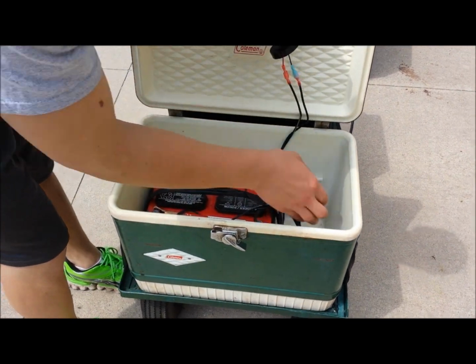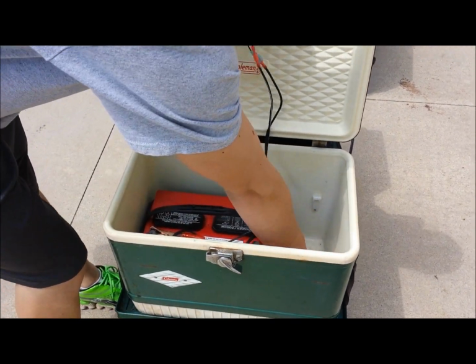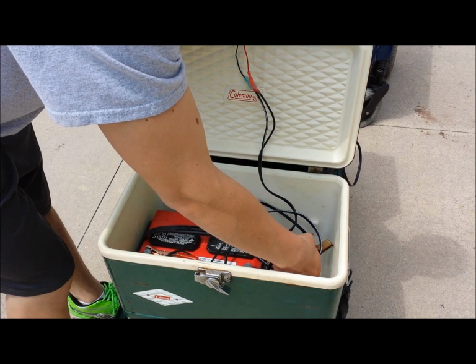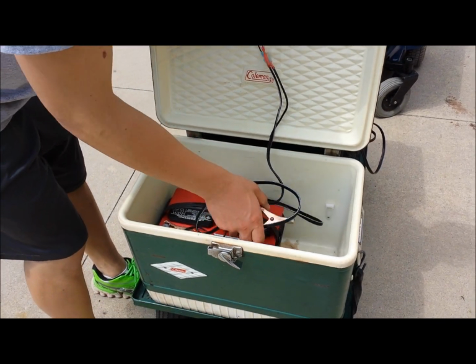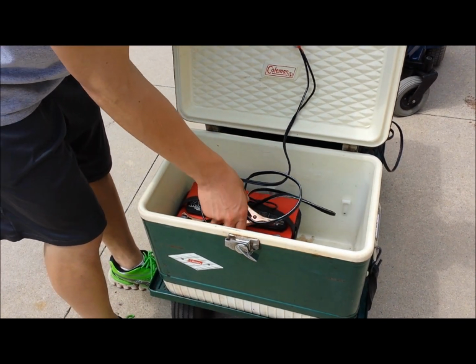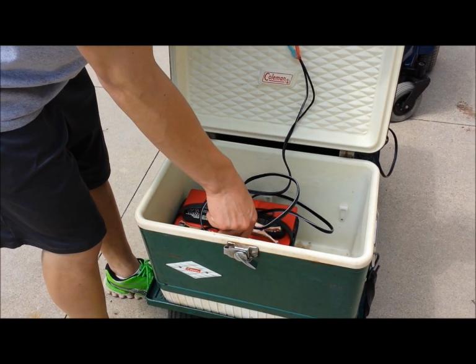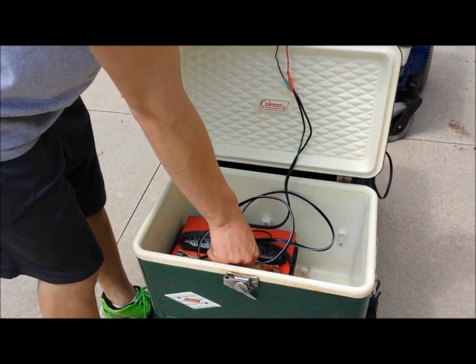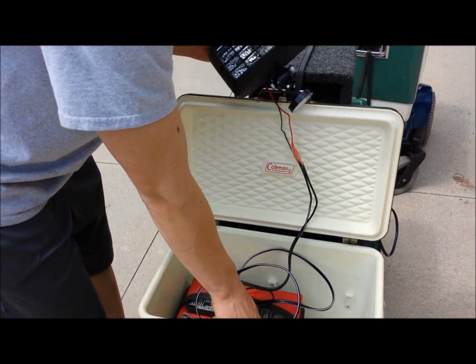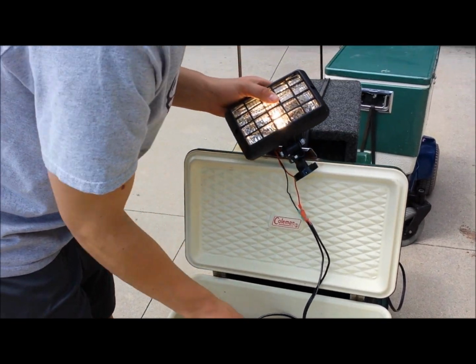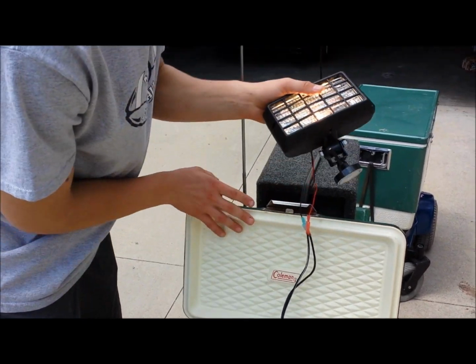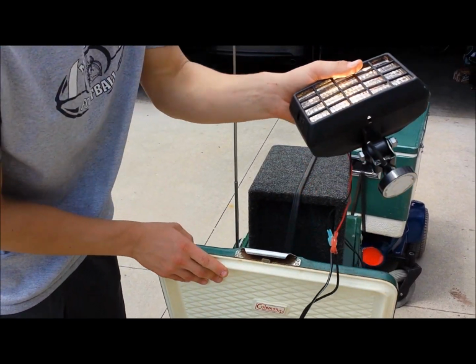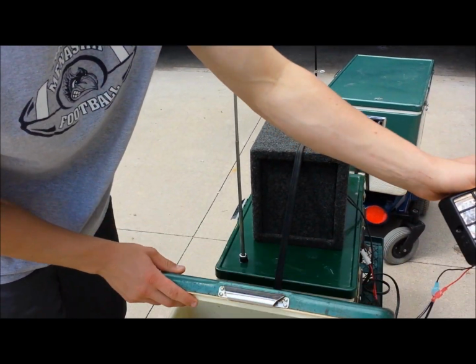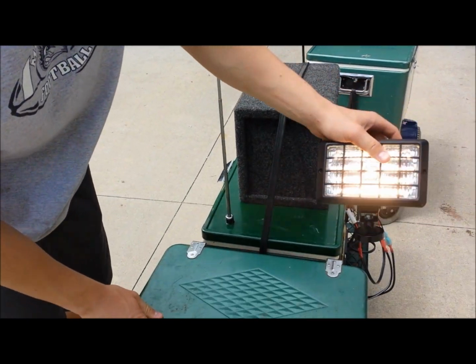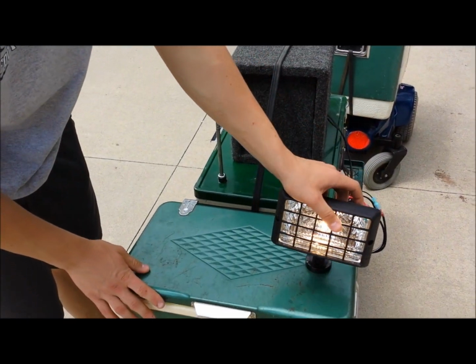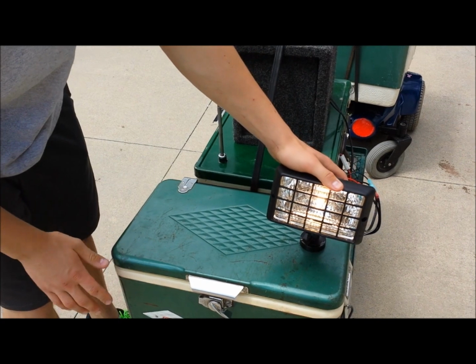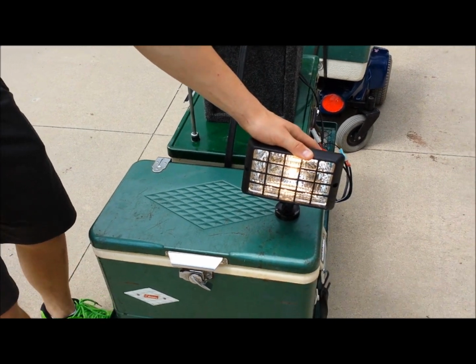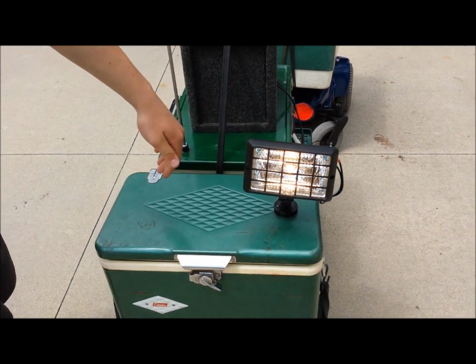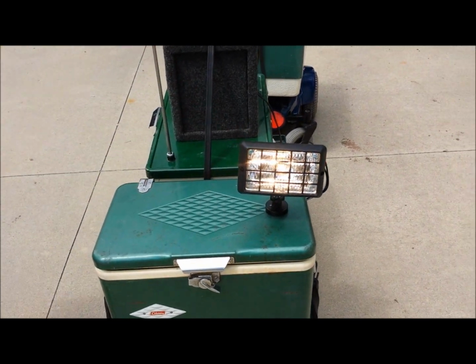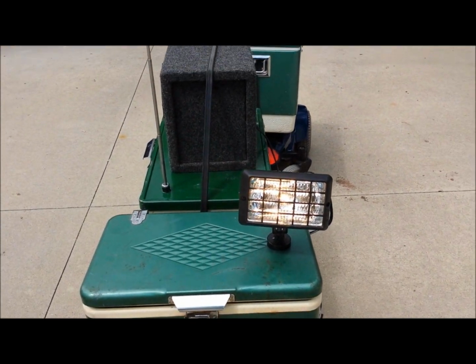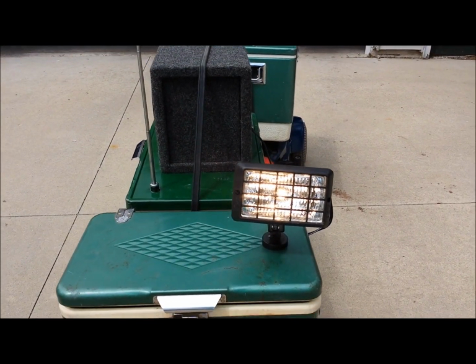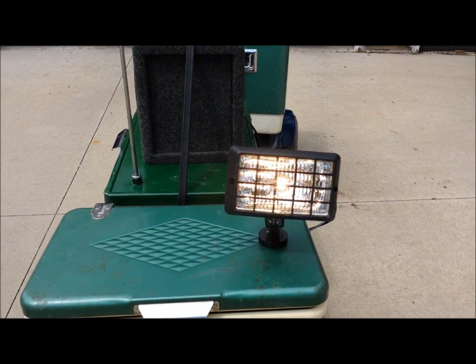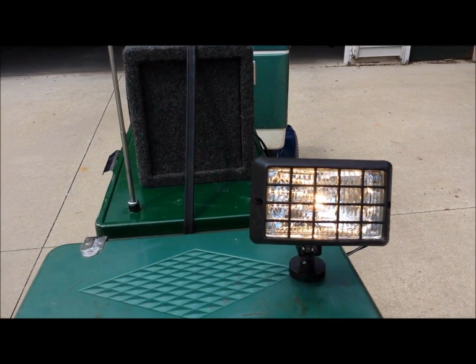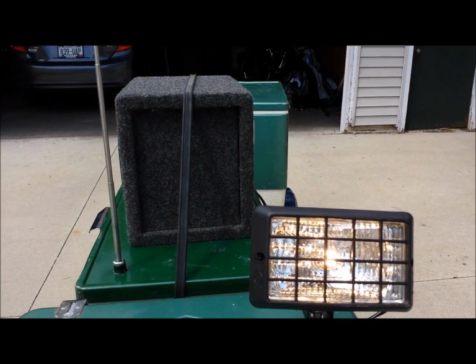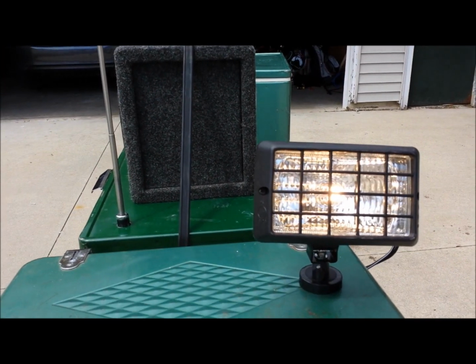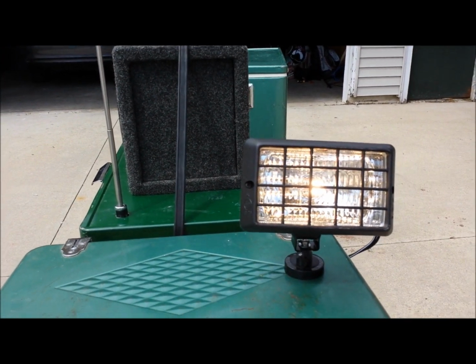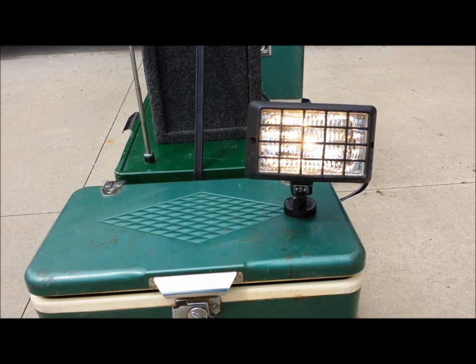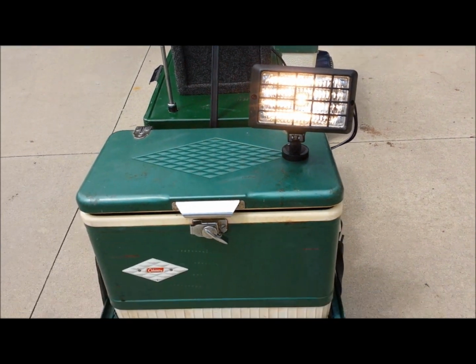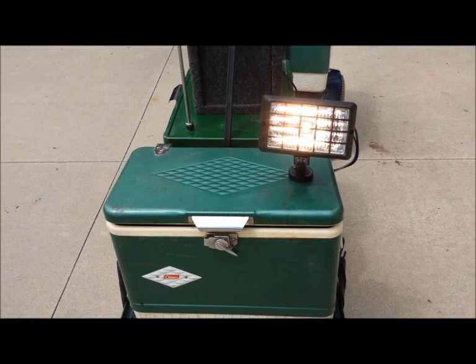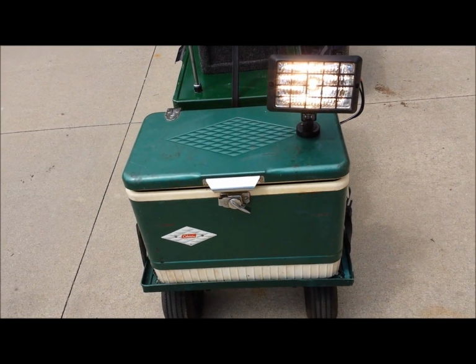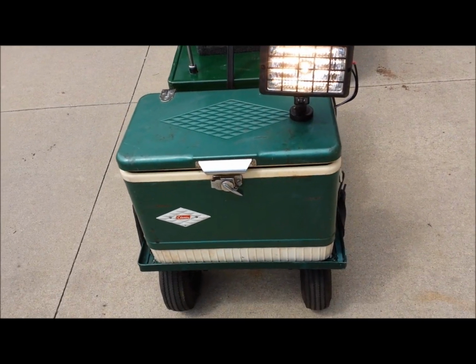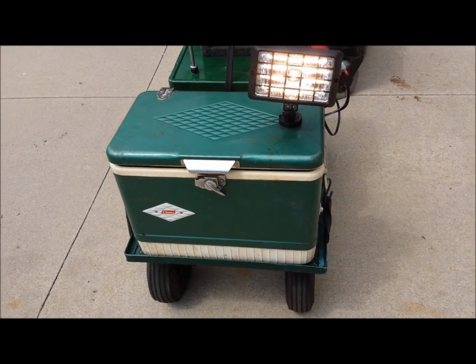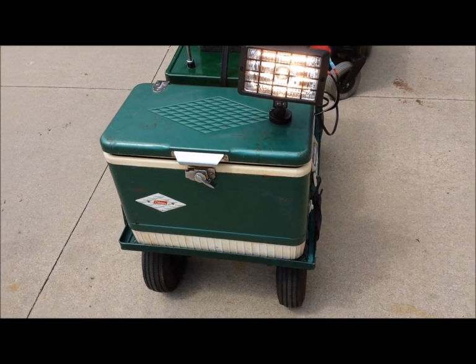We have our portable light with a magnetic base. You can find it anywhere, at any angle.